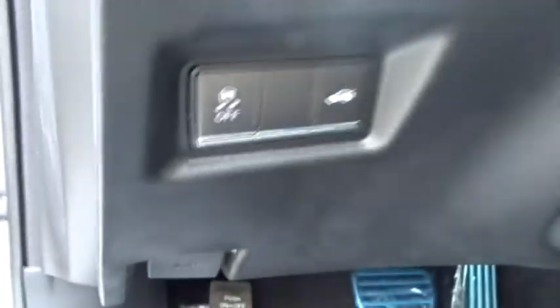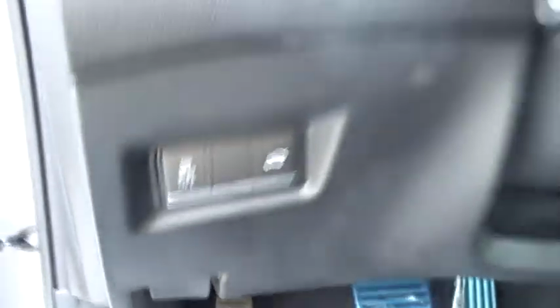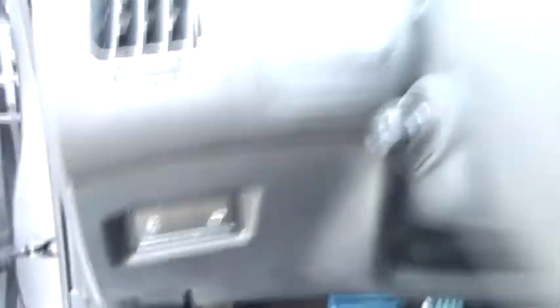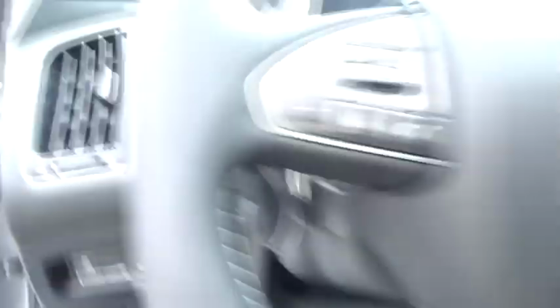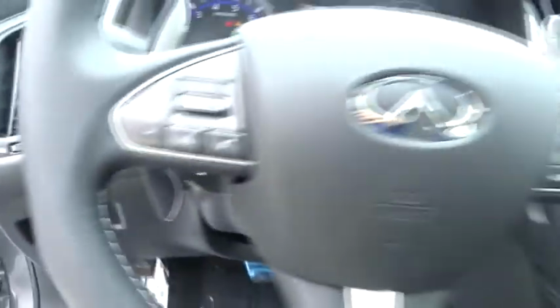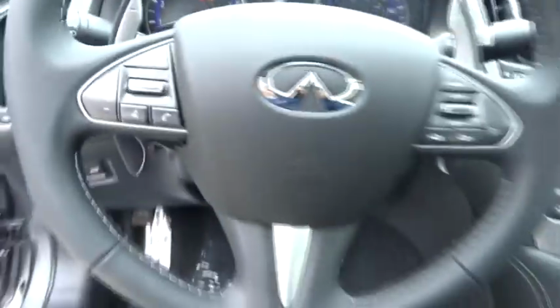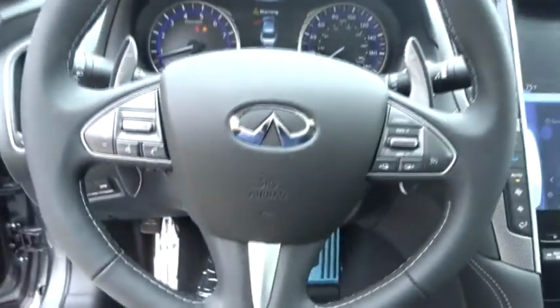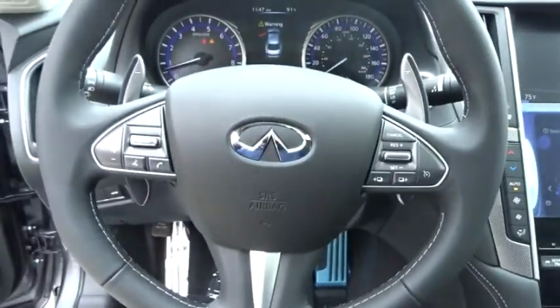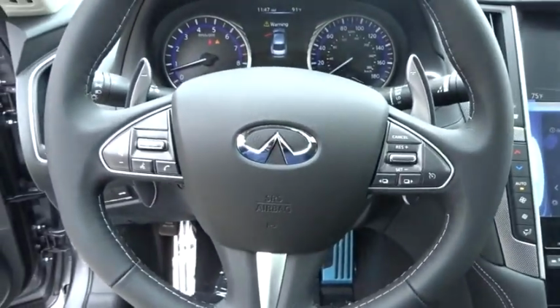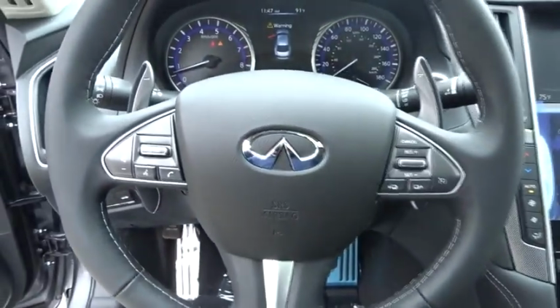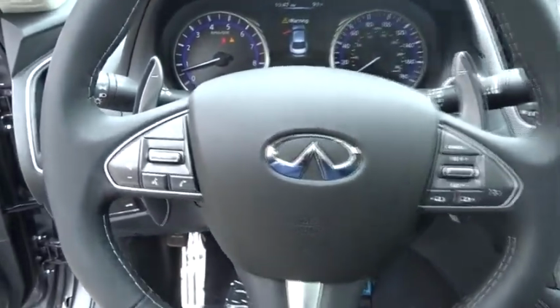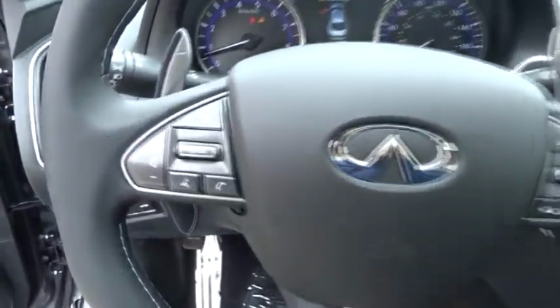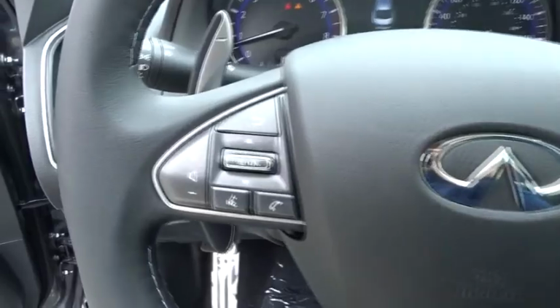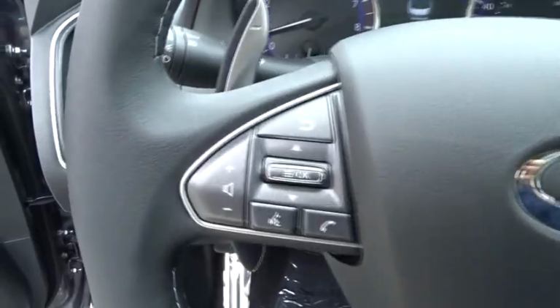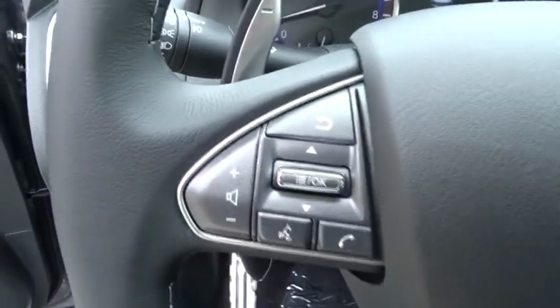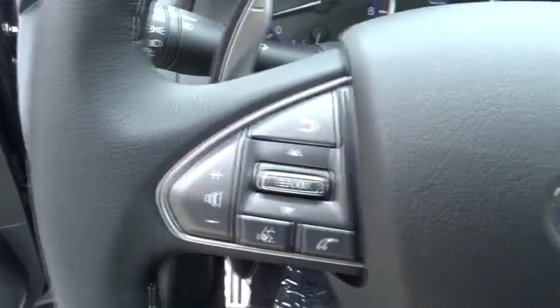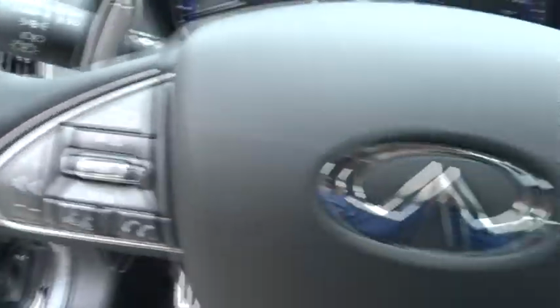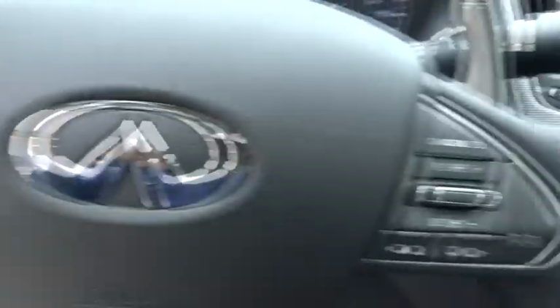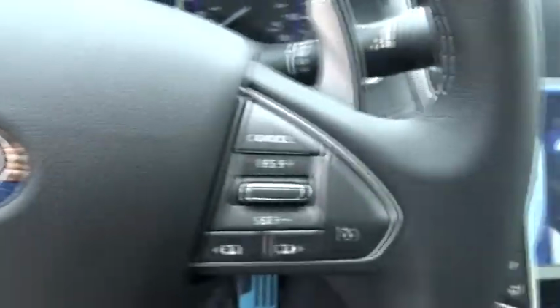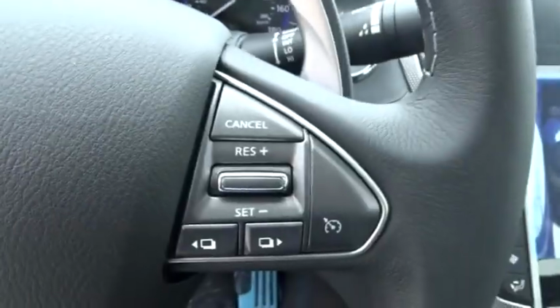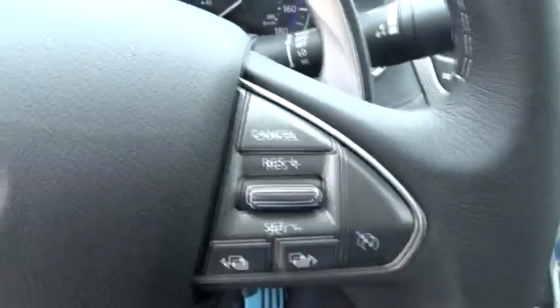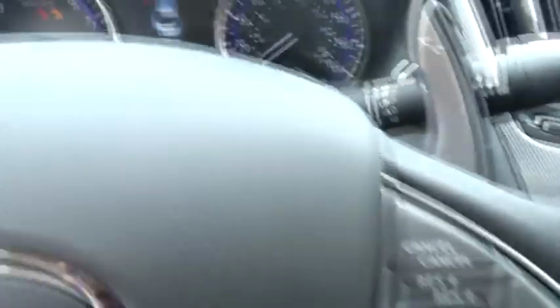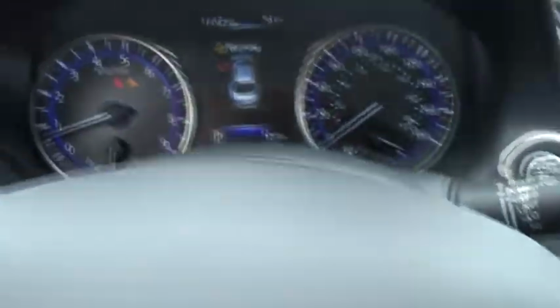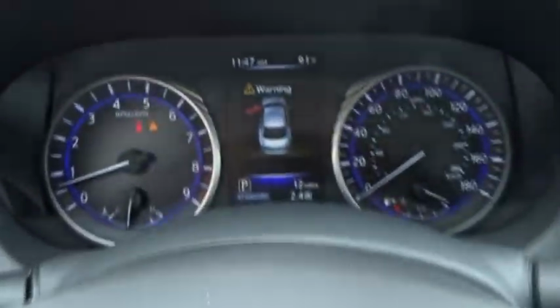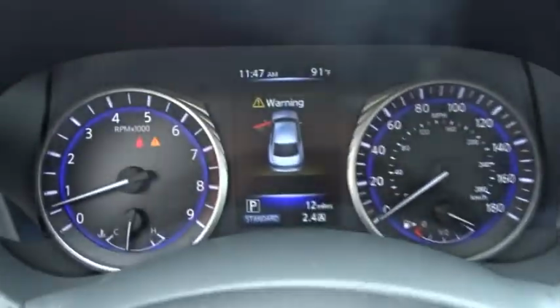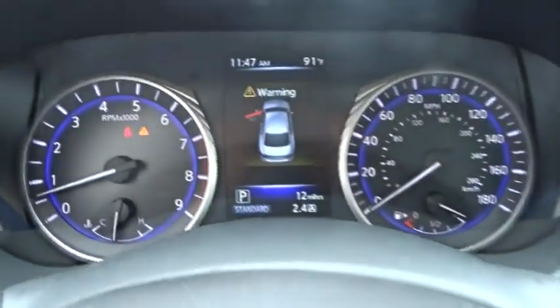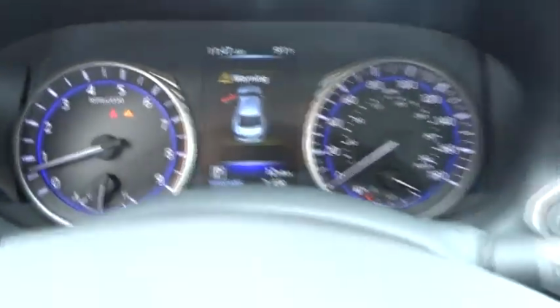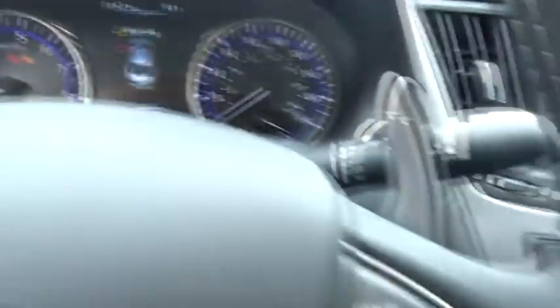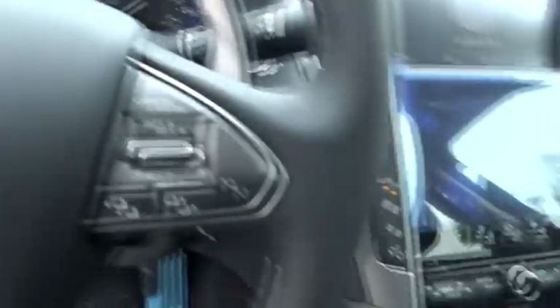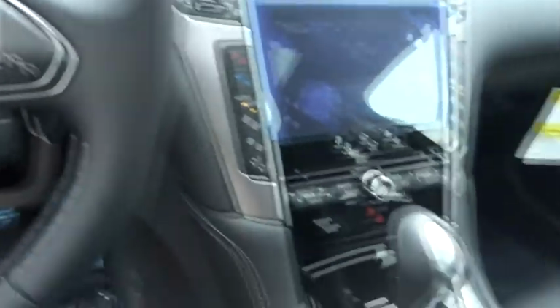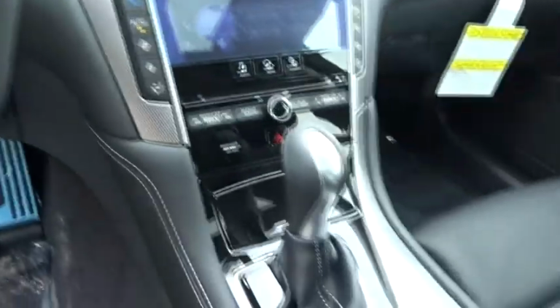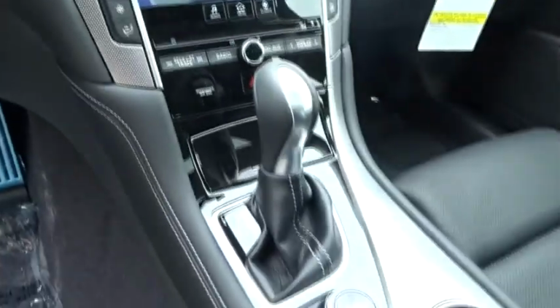Power windows. Trip computer. Rear window defroster. Security system. Compass. Power moonroof. Panic alarm. Remote keyless entry.